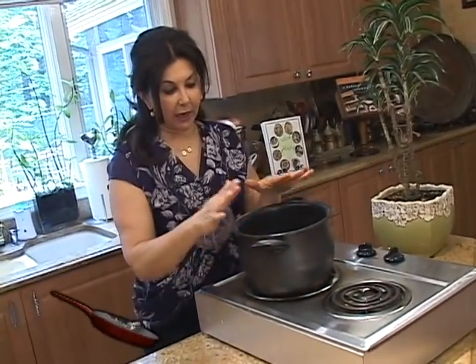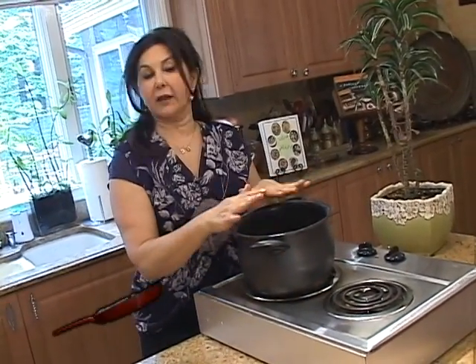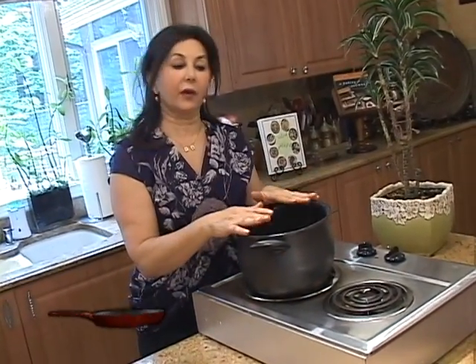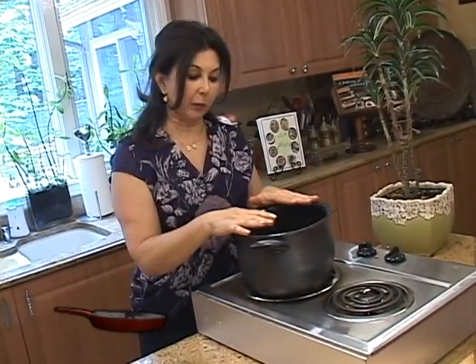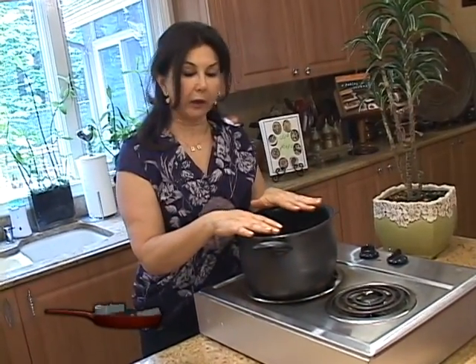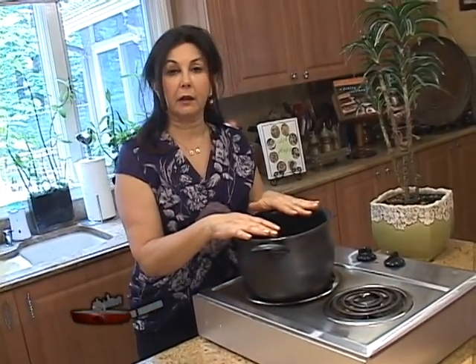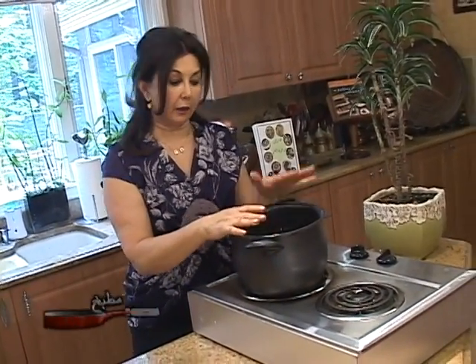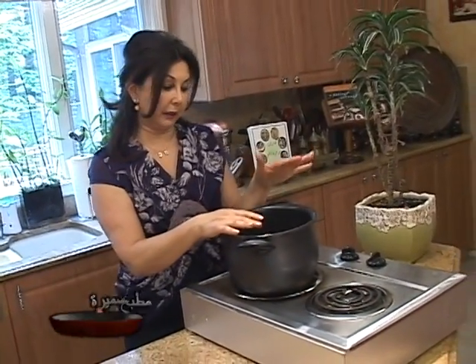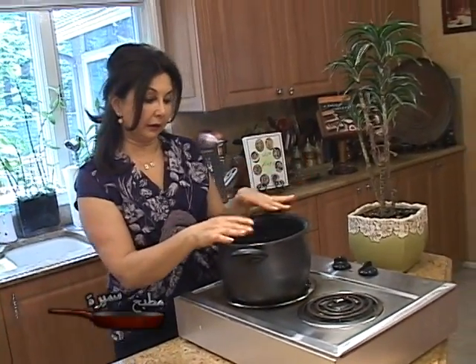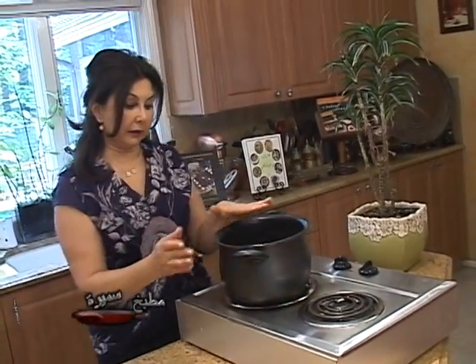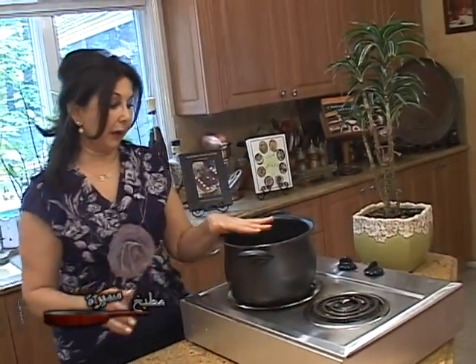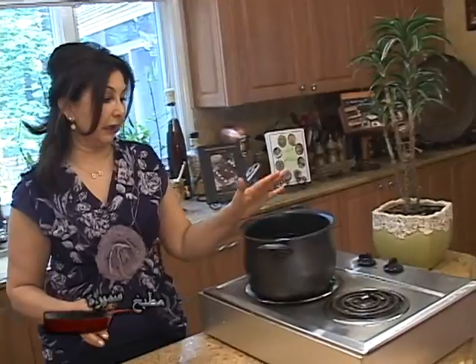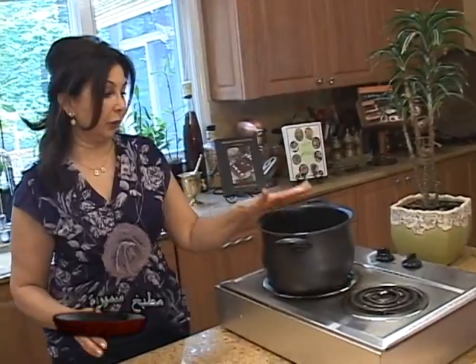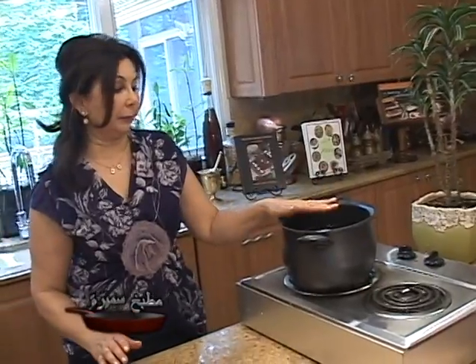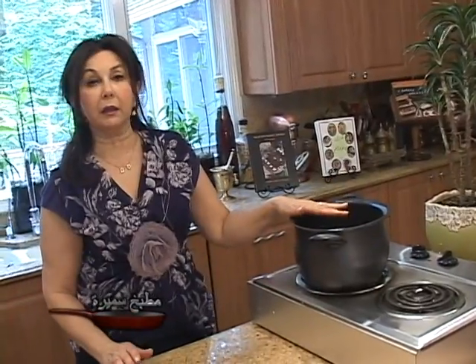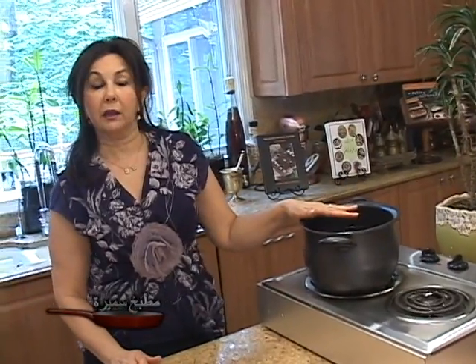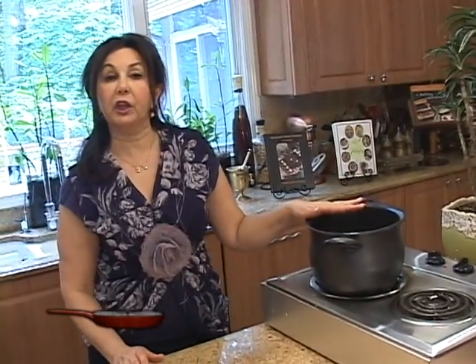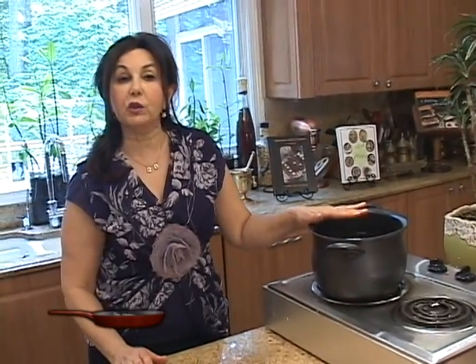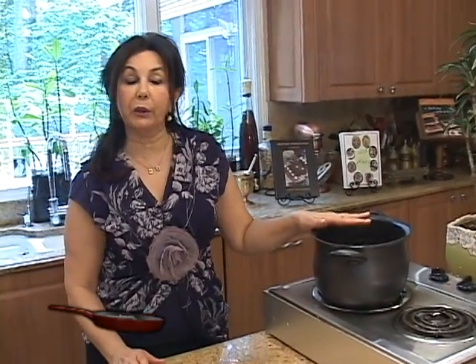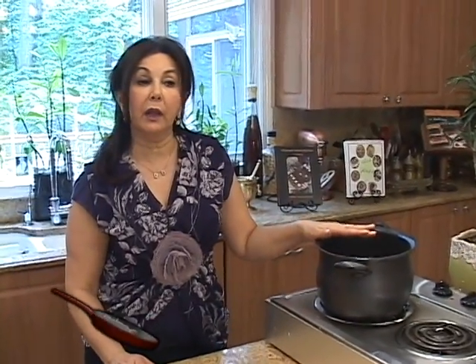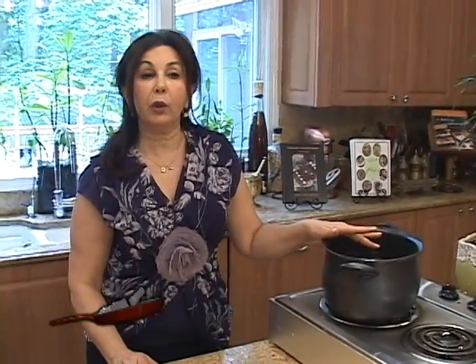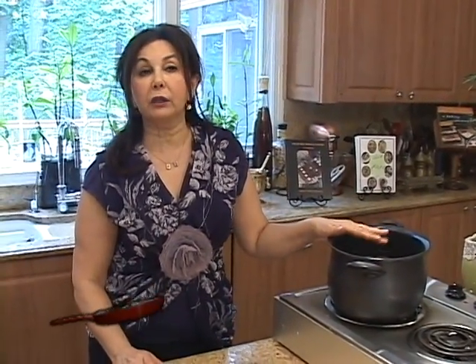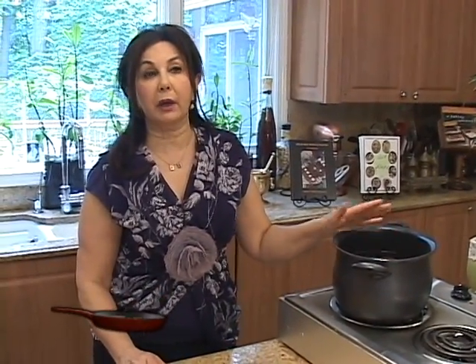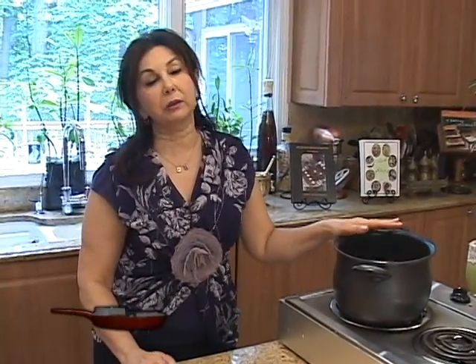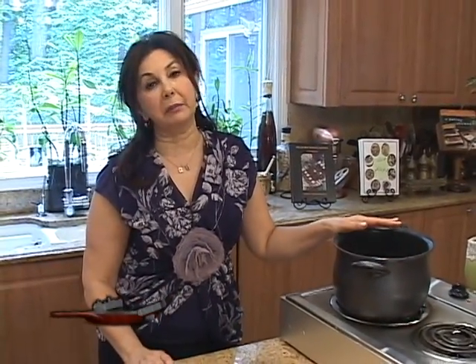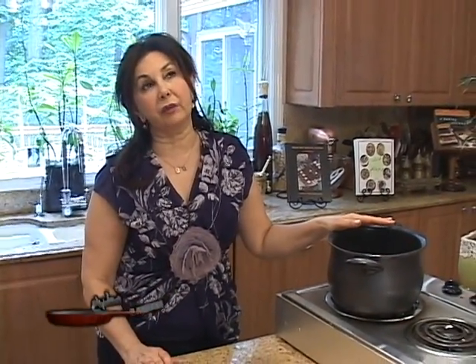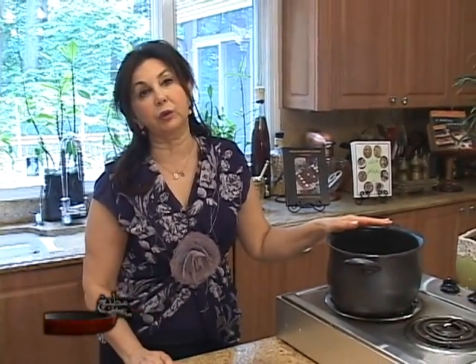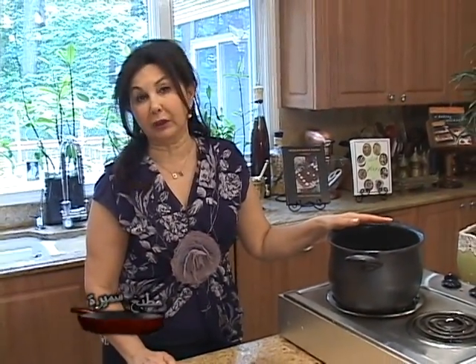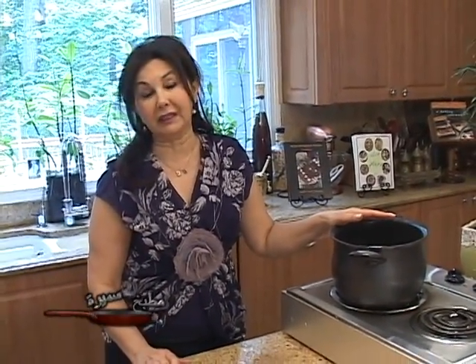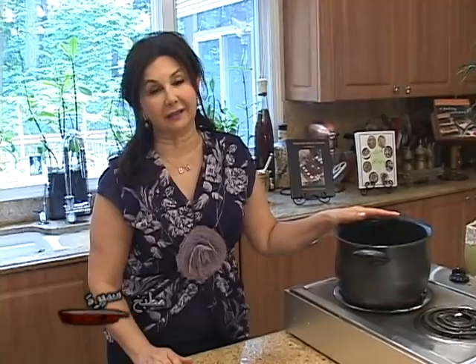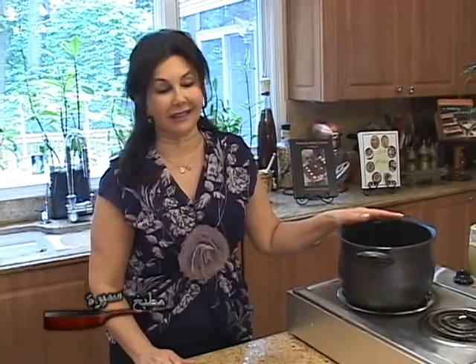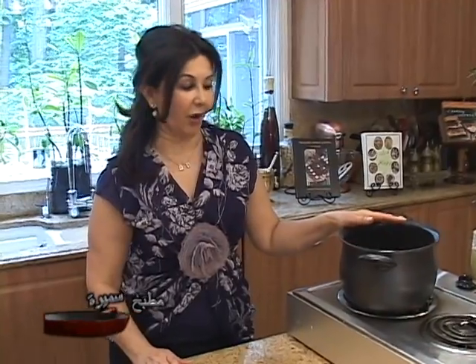I have some water in the pot and we're going to bring the potatoes to boil. We cook it for about 15 to 20 minutes until nice and soft.